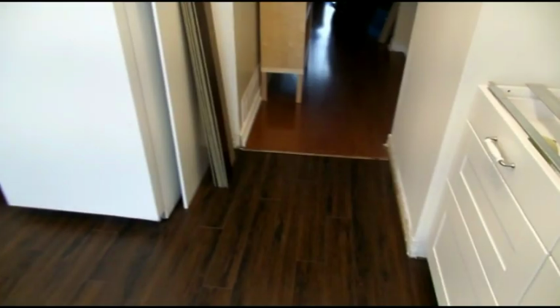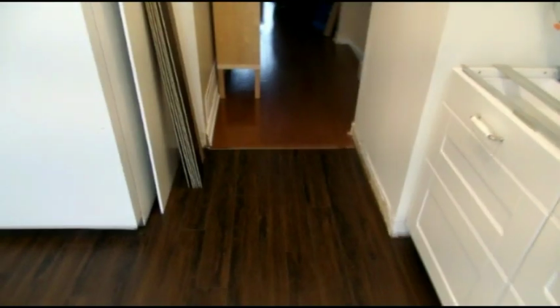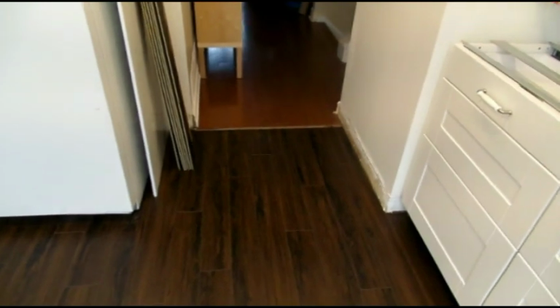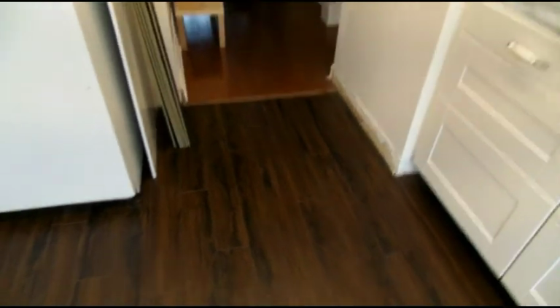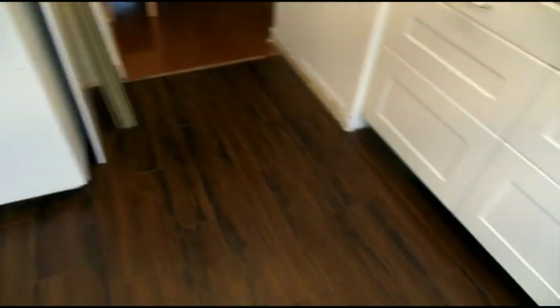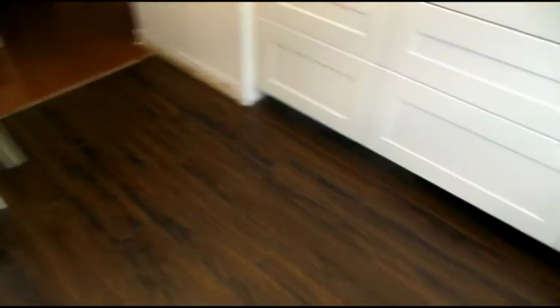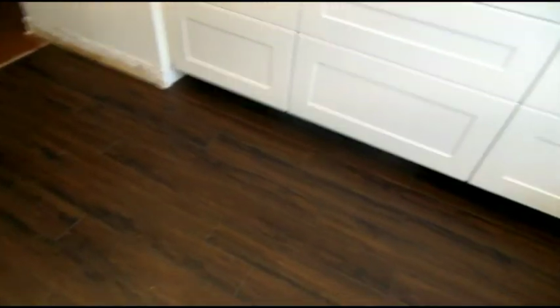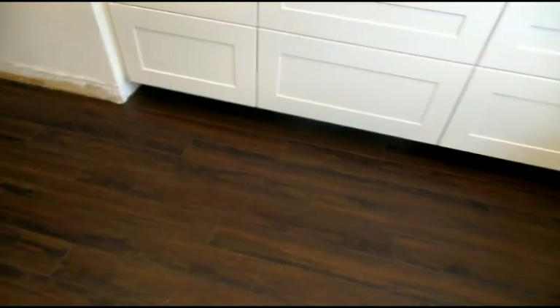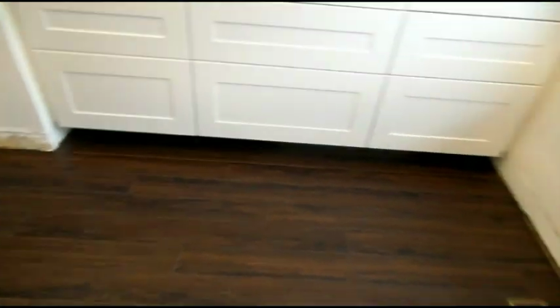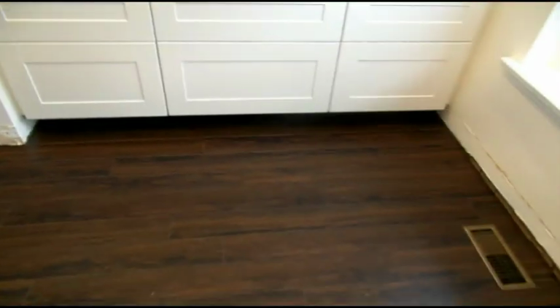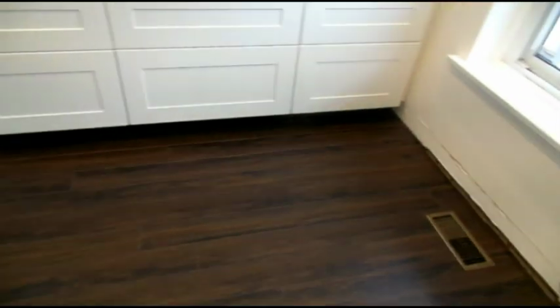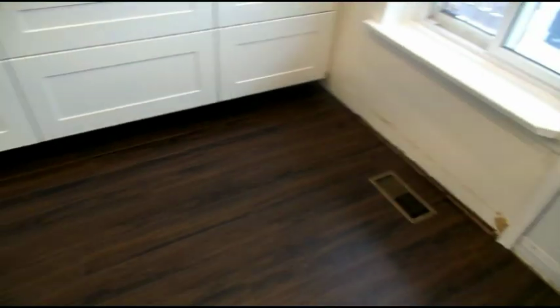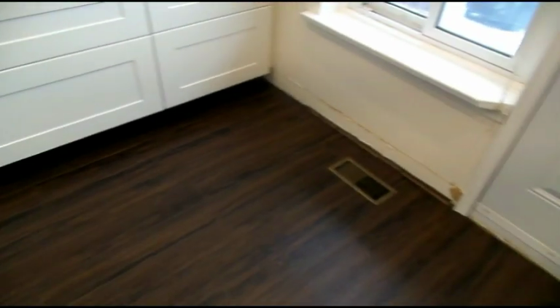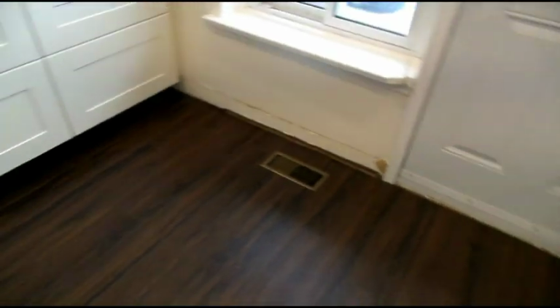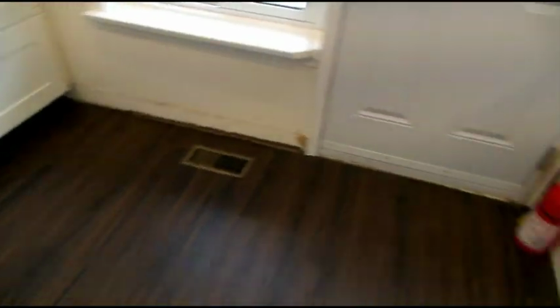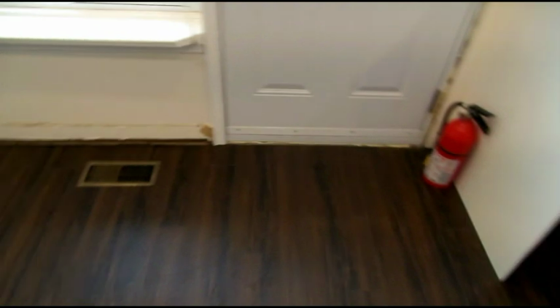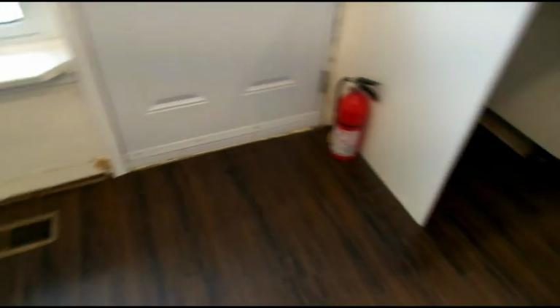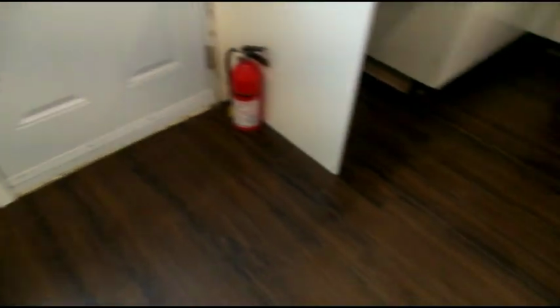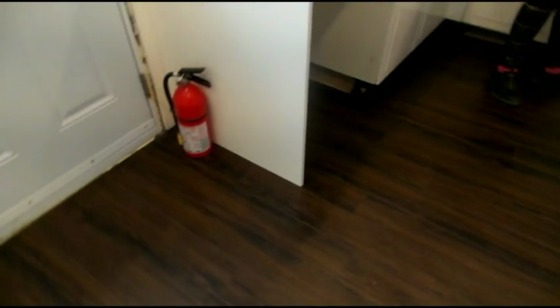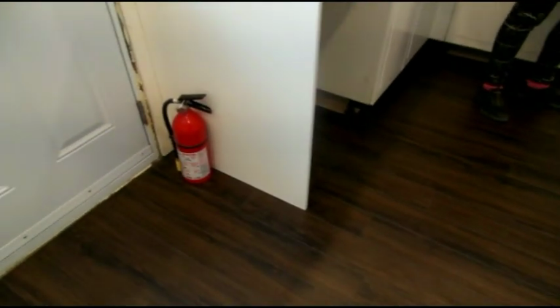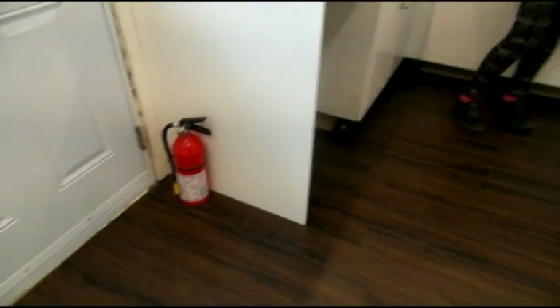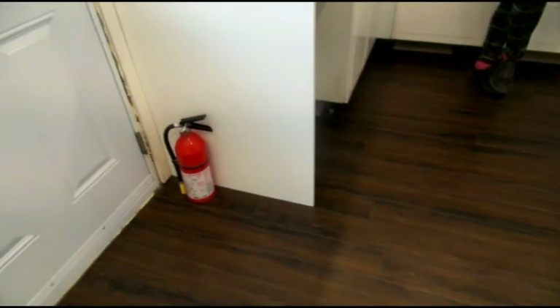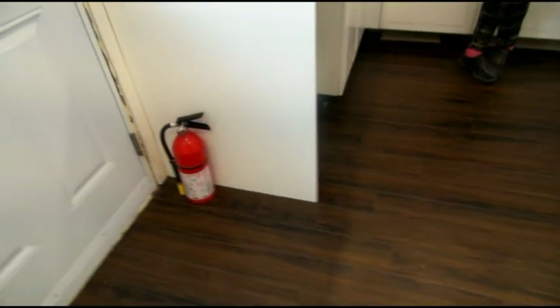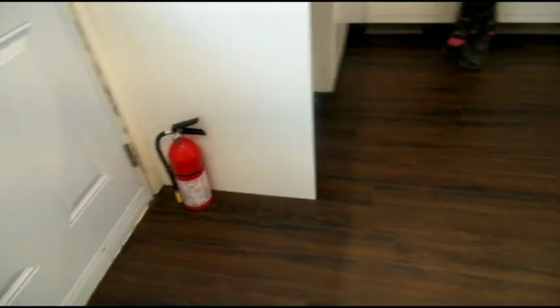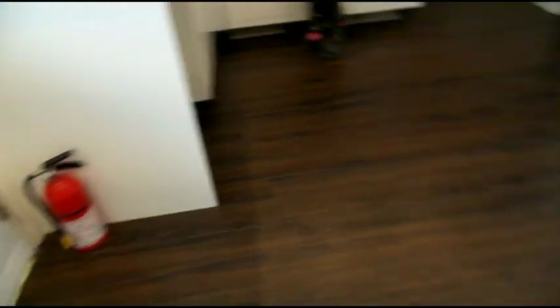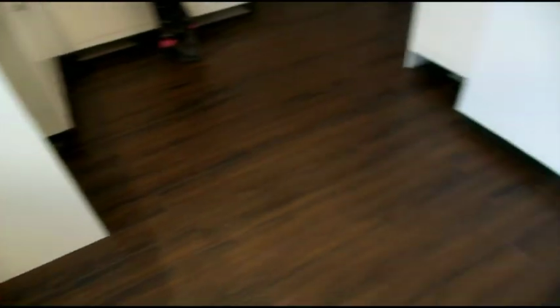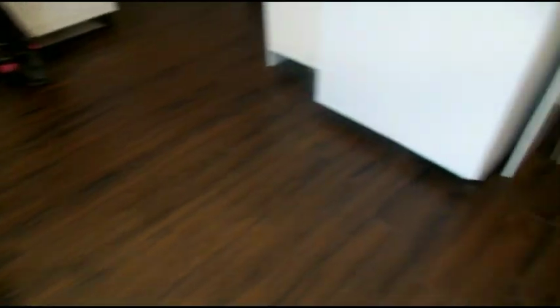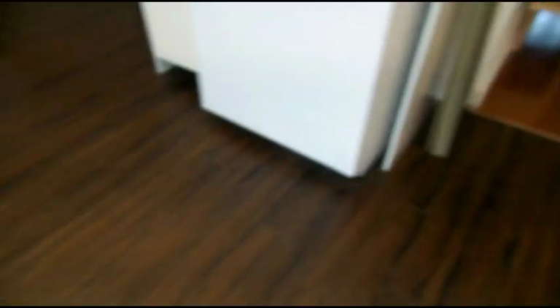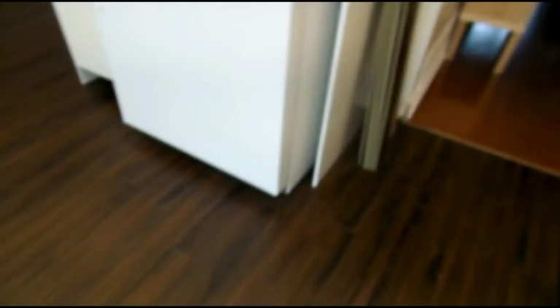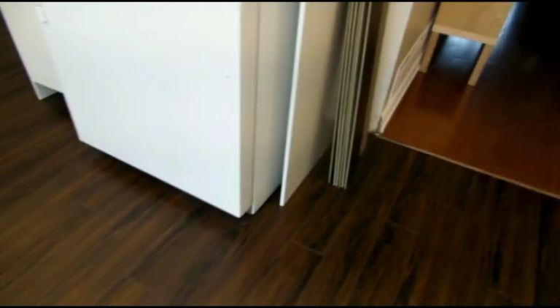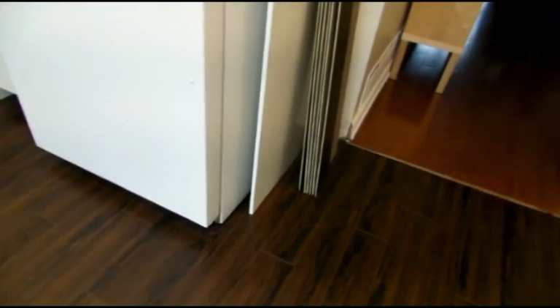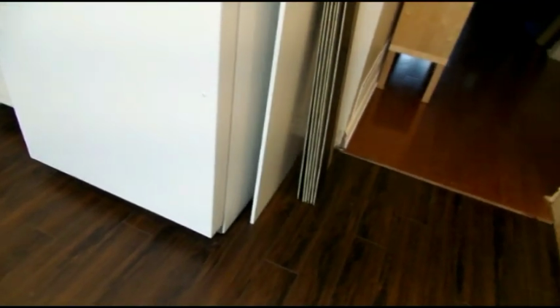The floor is in. It did a beautiful job — even cut underneath. It's beautiful. Finished.